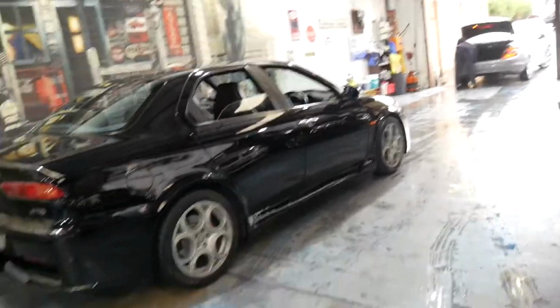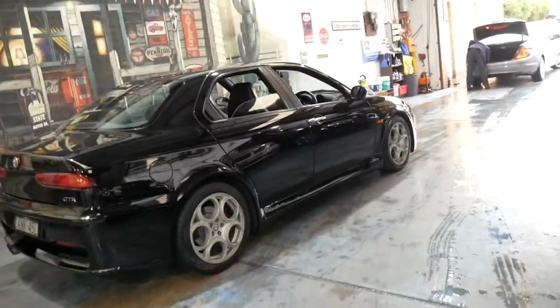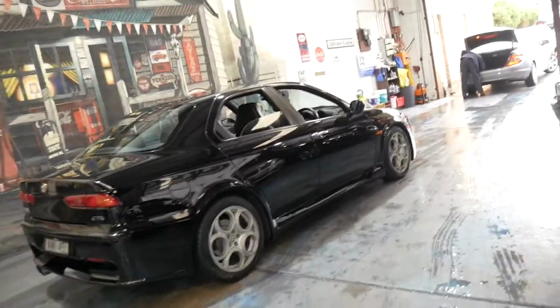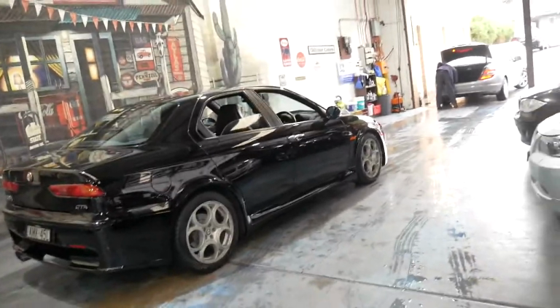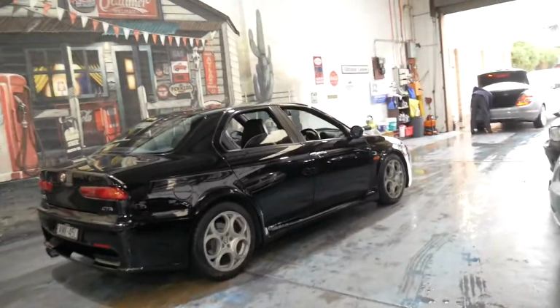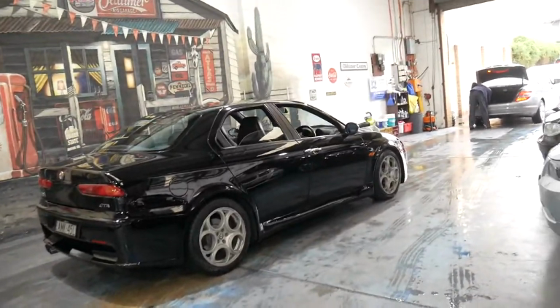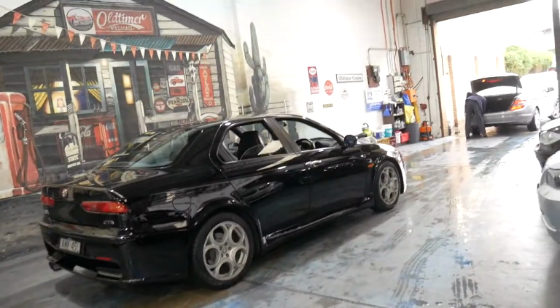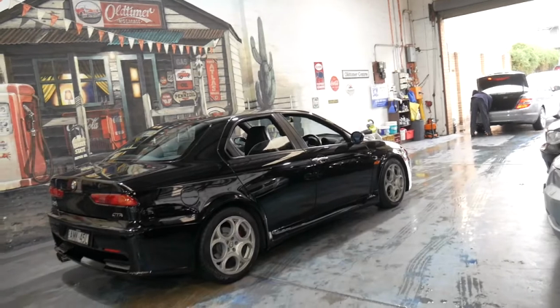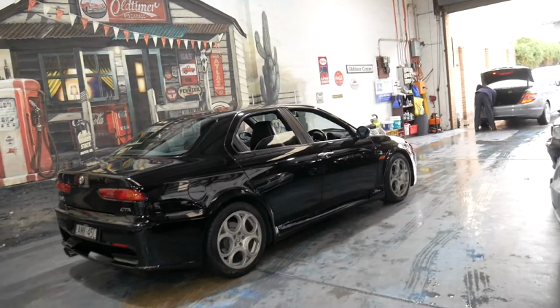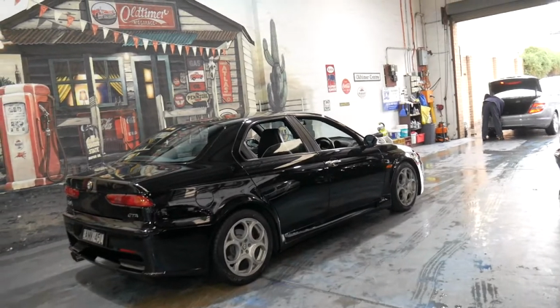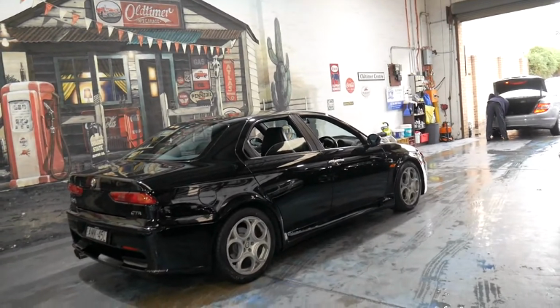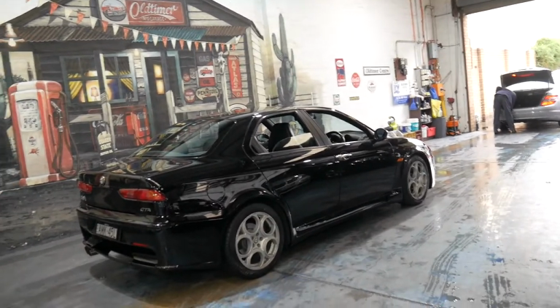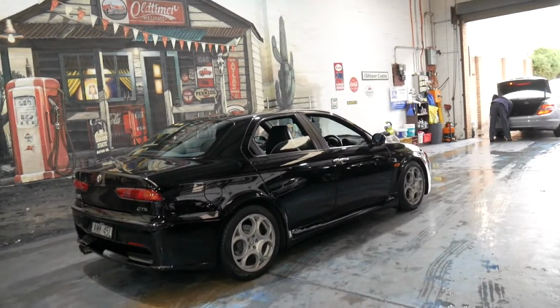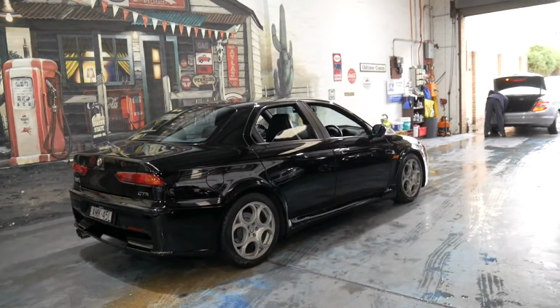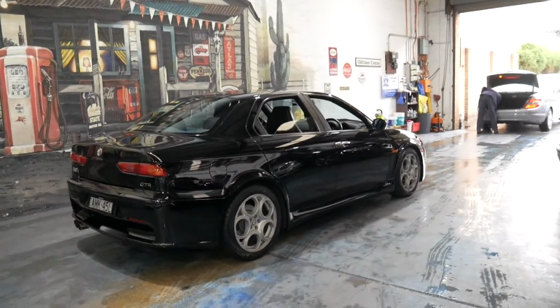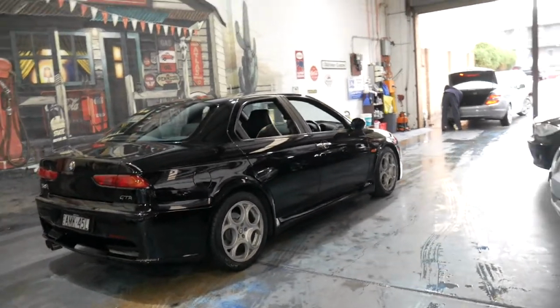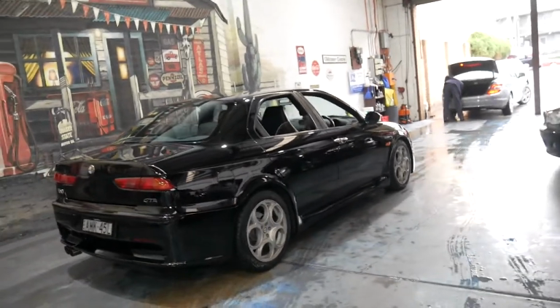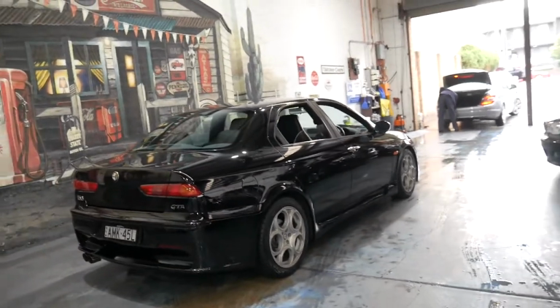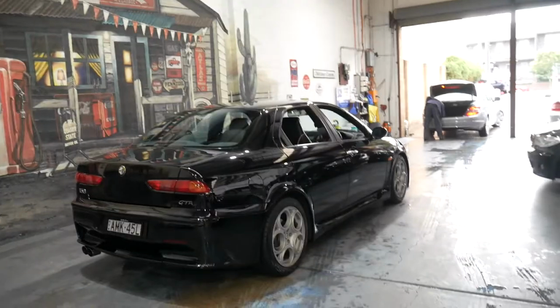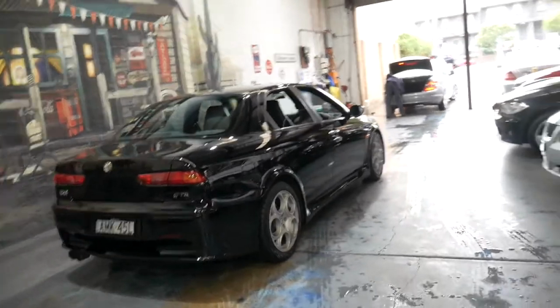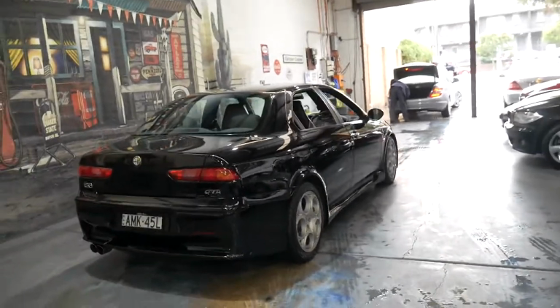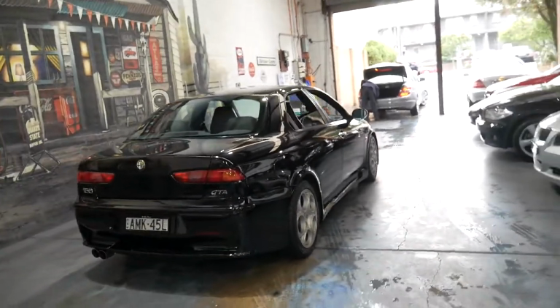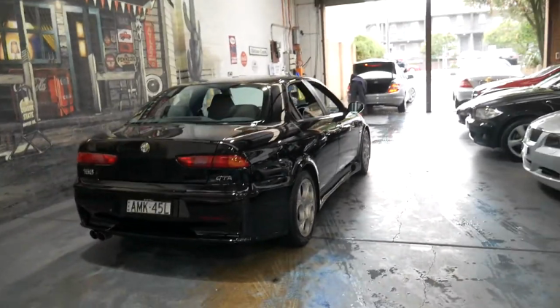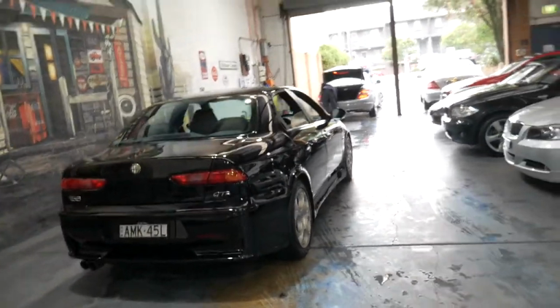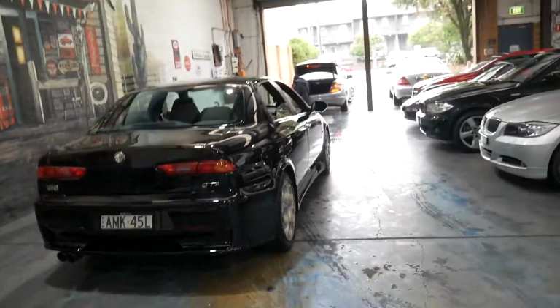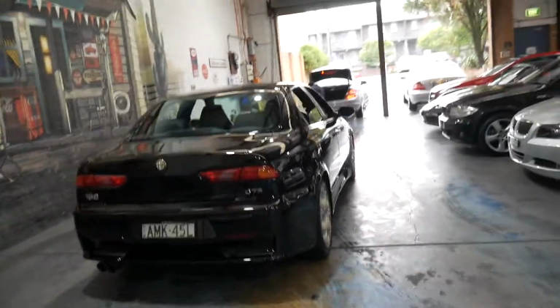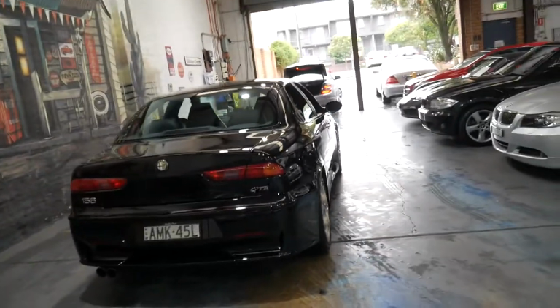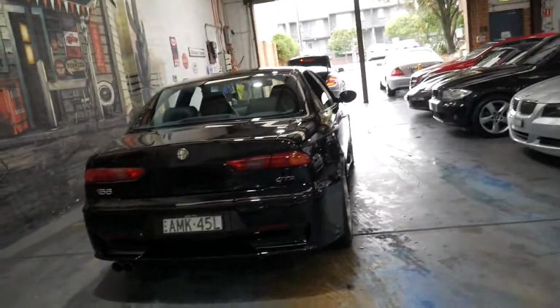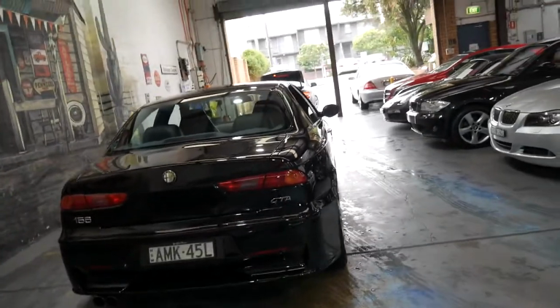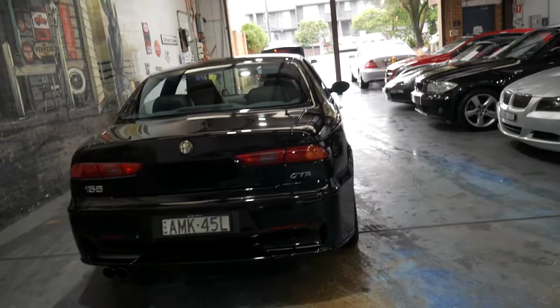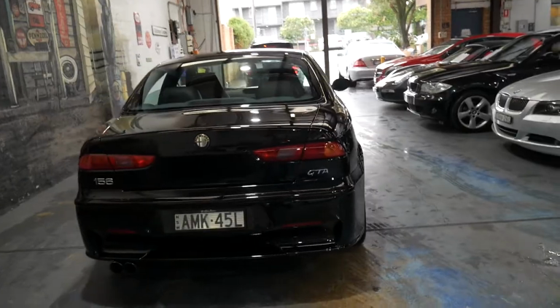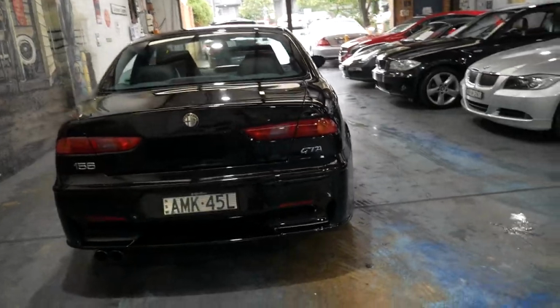If you've been looking for an Alfa Romeo GTA for a while, you won't find another one with 61,000 kilometres in the near future. You'll probably find a lot of cars have done 160,000 to 250,000 kilometres.